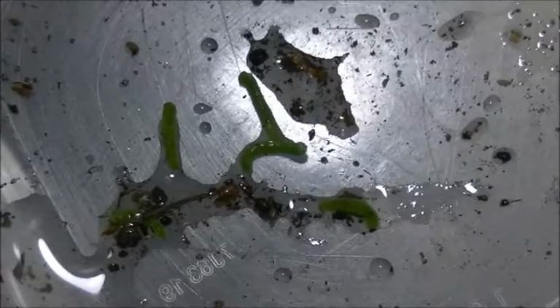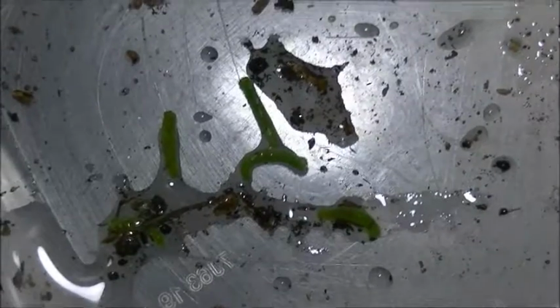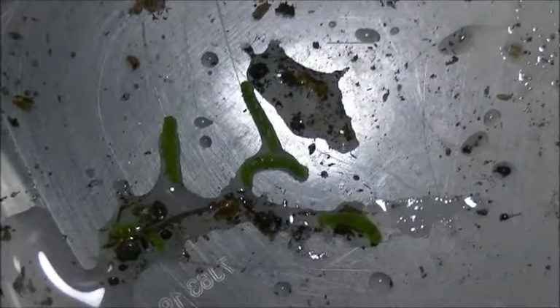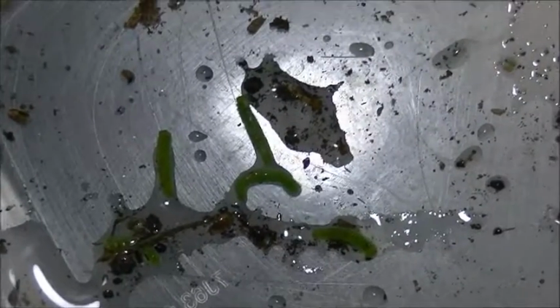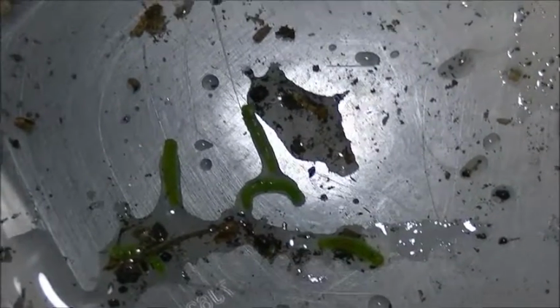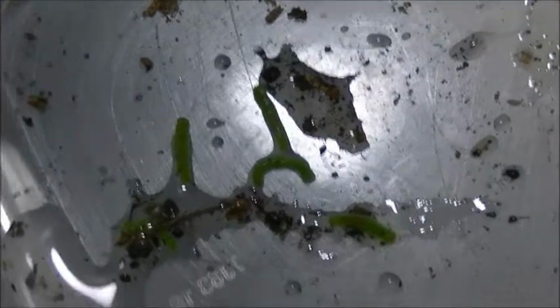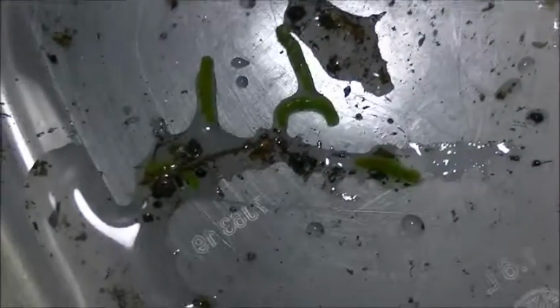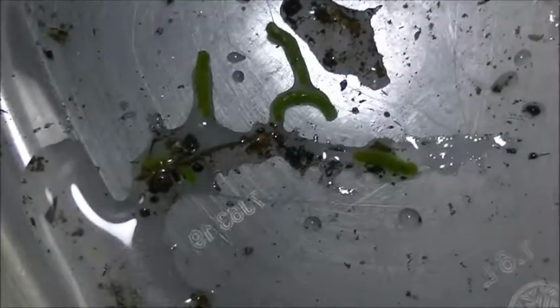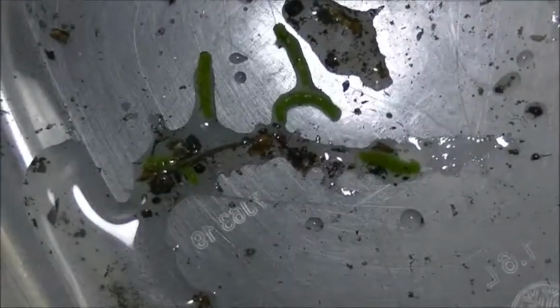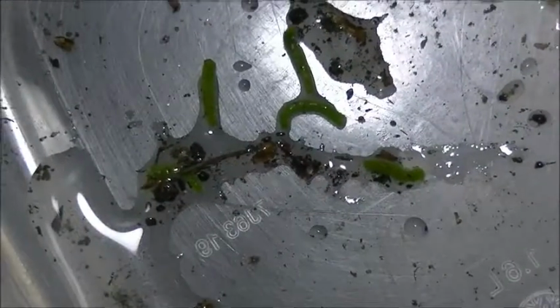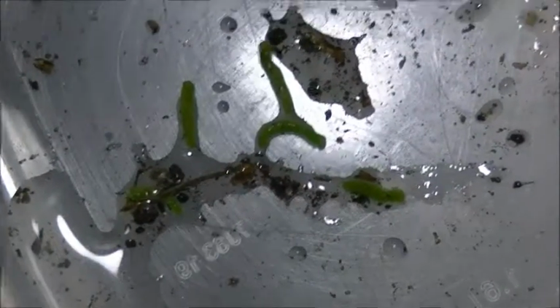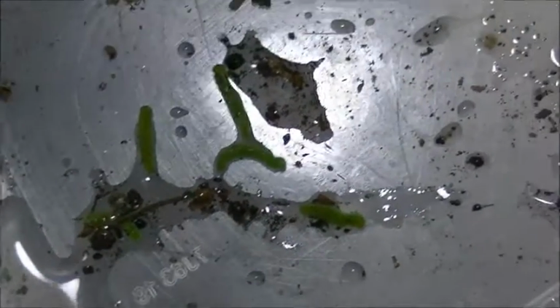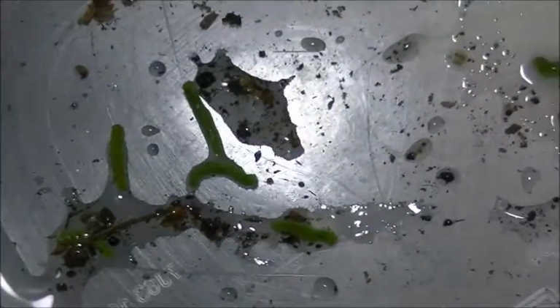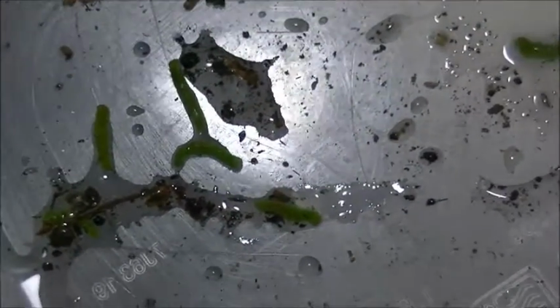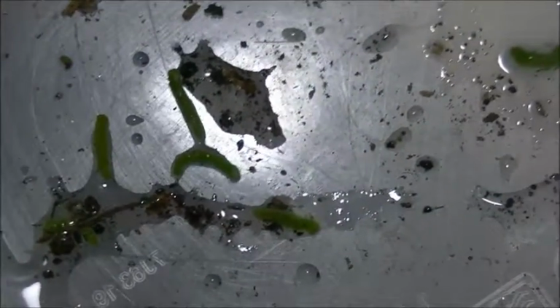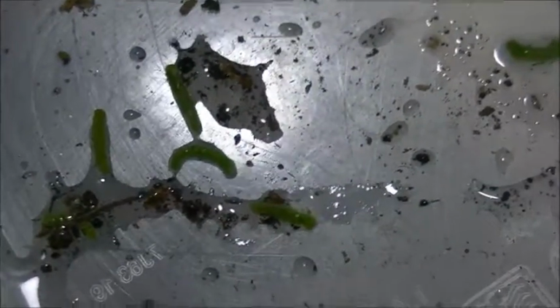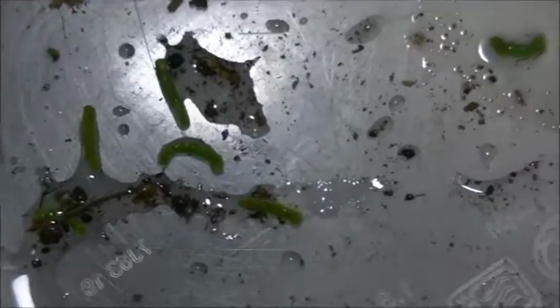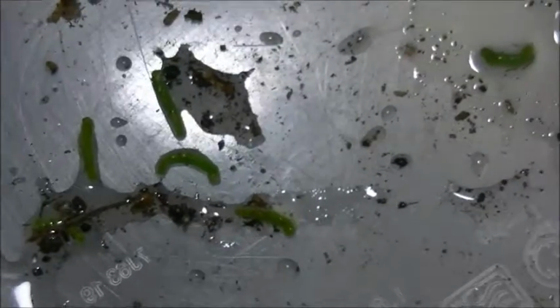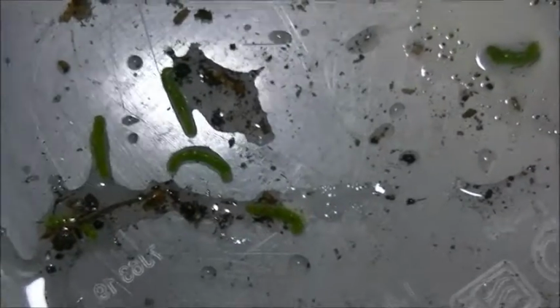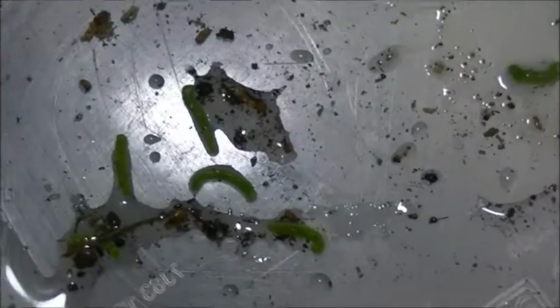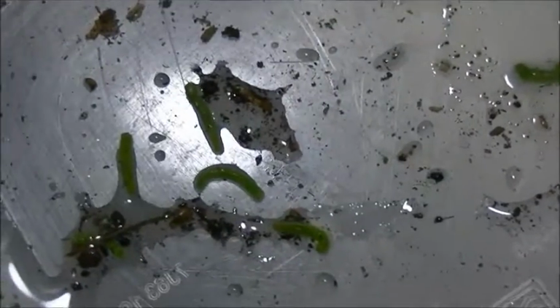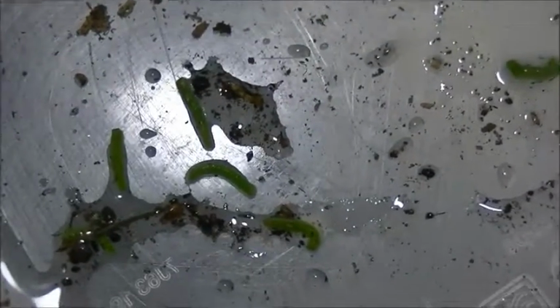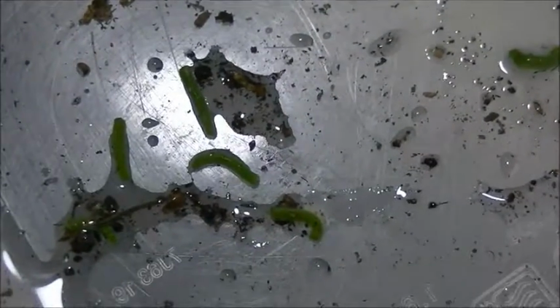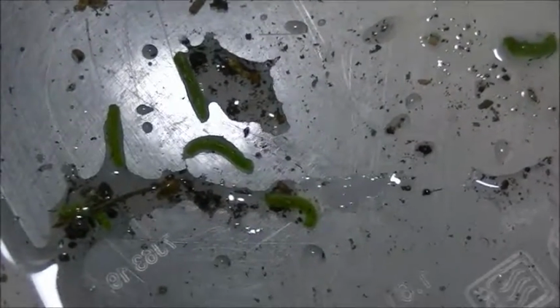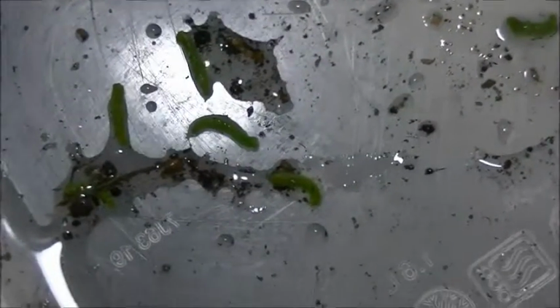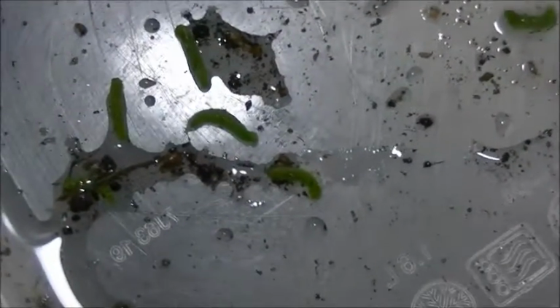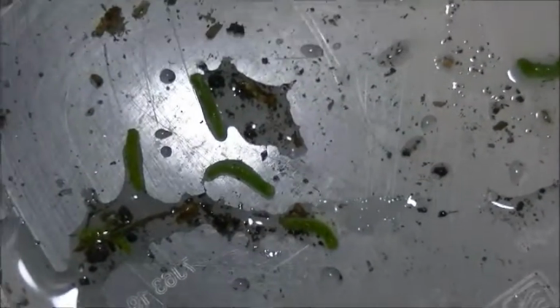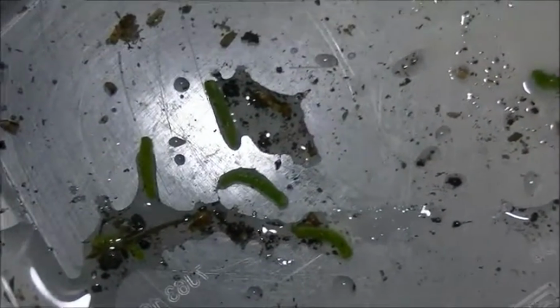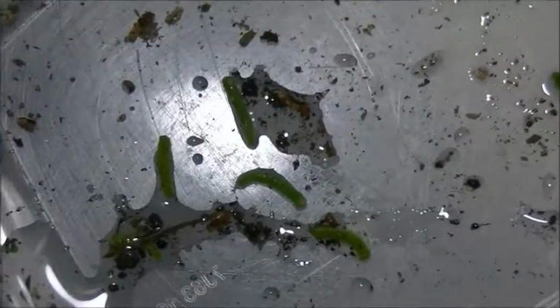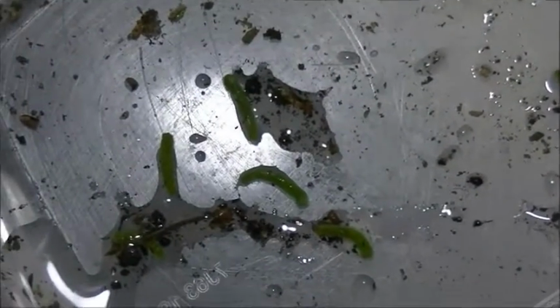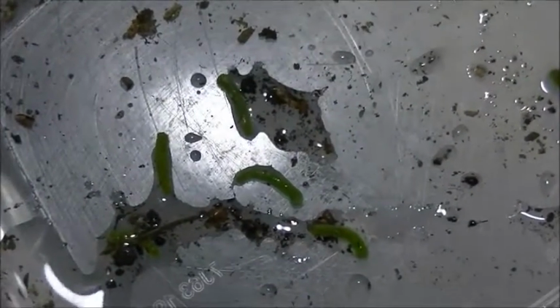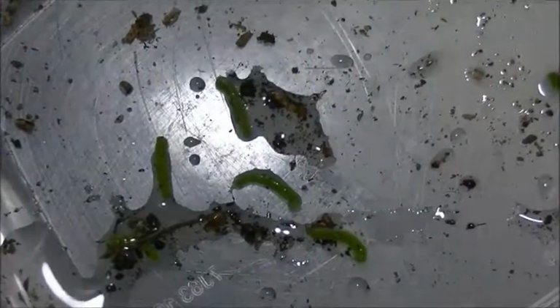I feel like one's trying to get away. The lime's horrible. Look at how they're becoming really mucusy. I feel like the lime's deteriorating them very slowly.